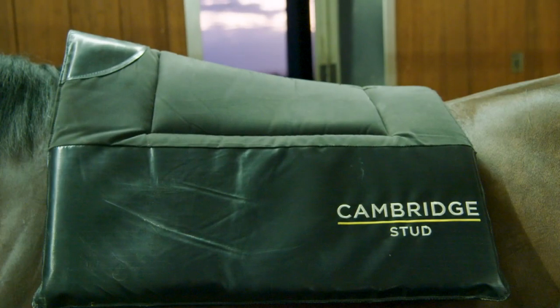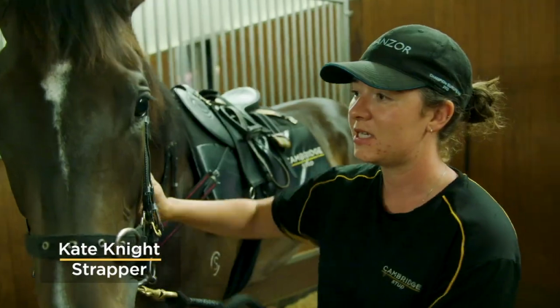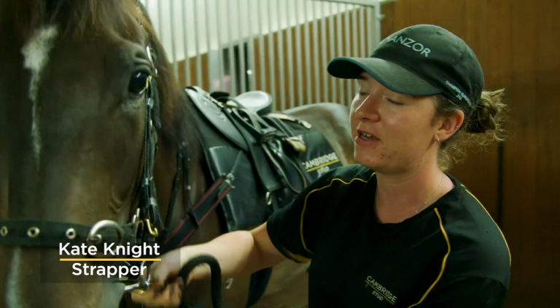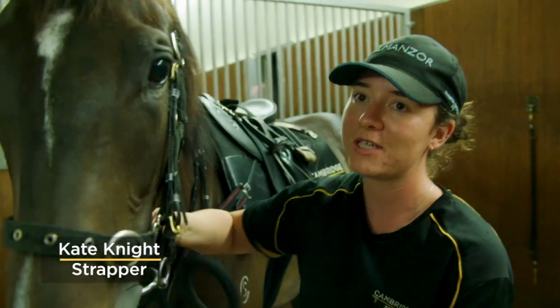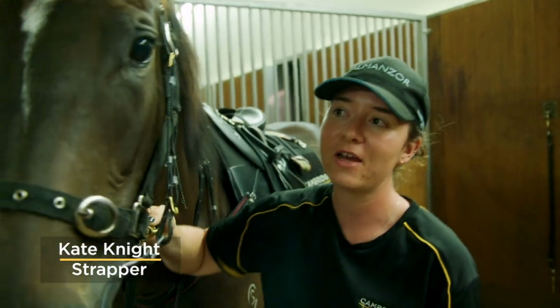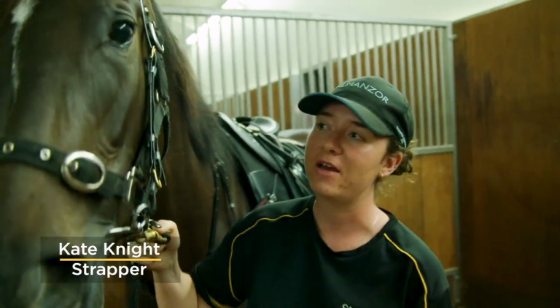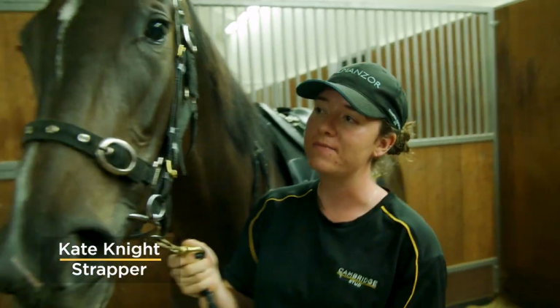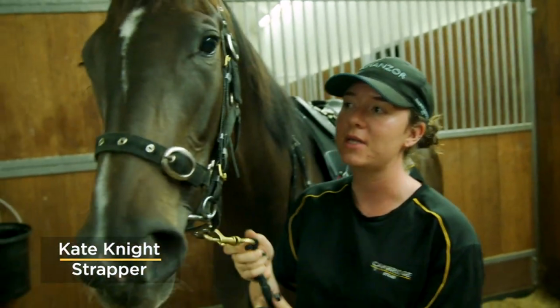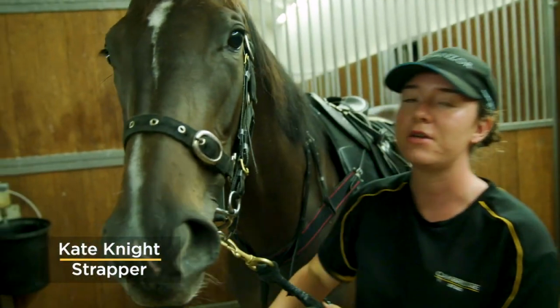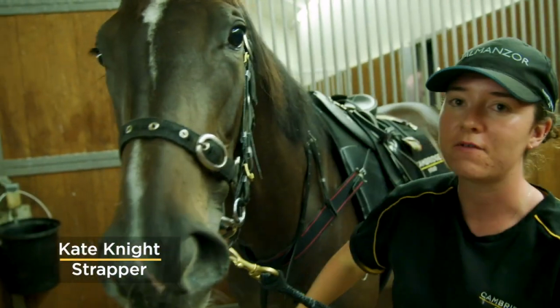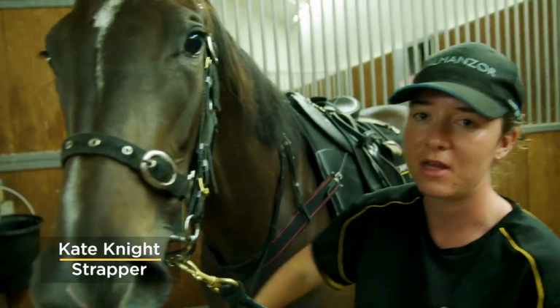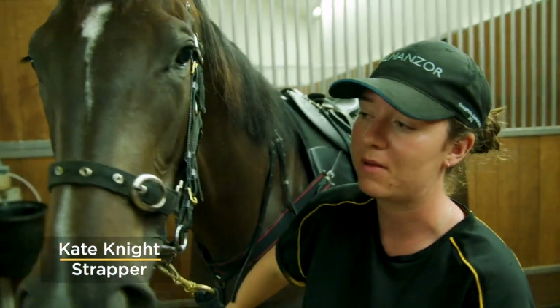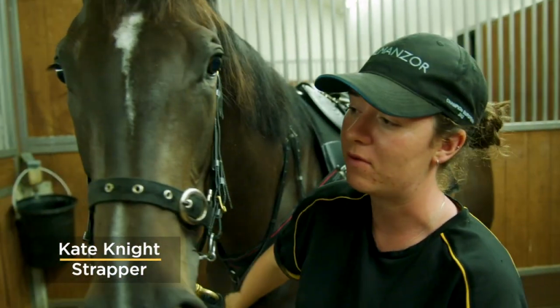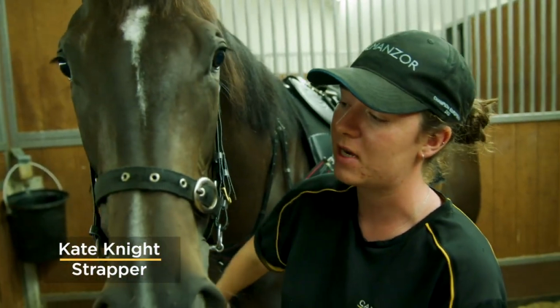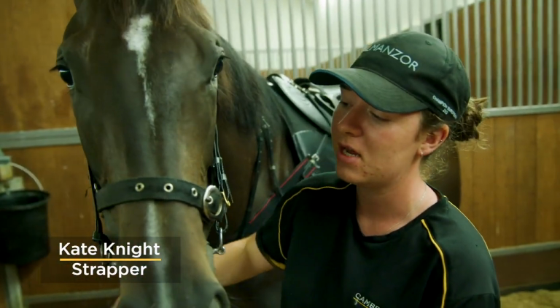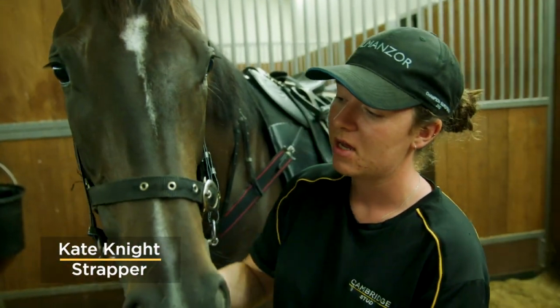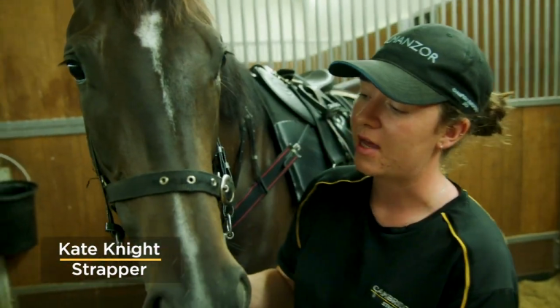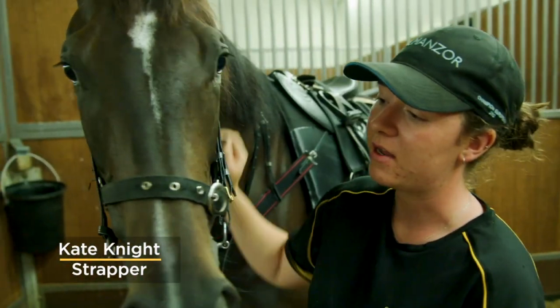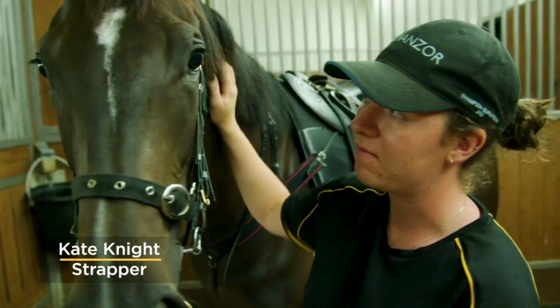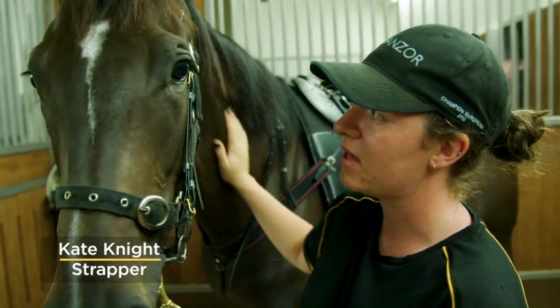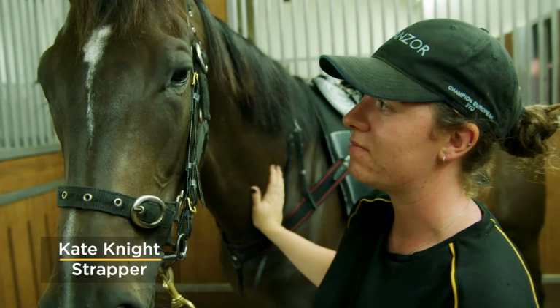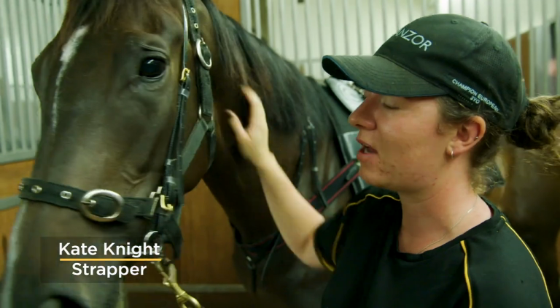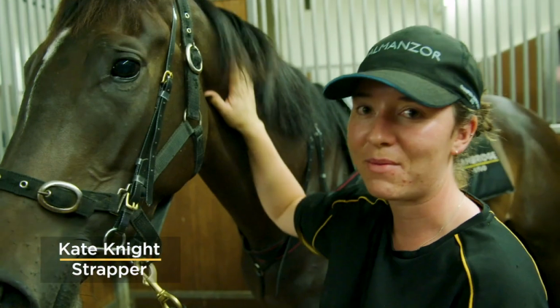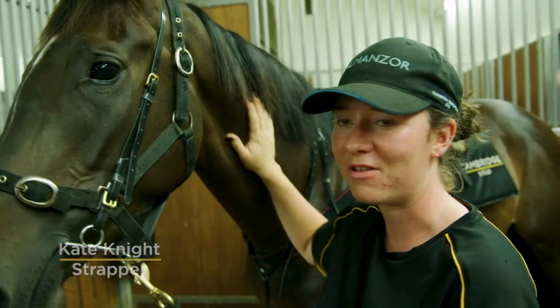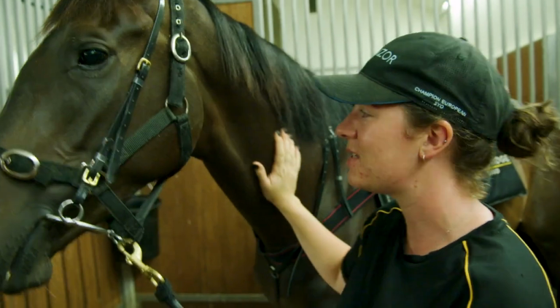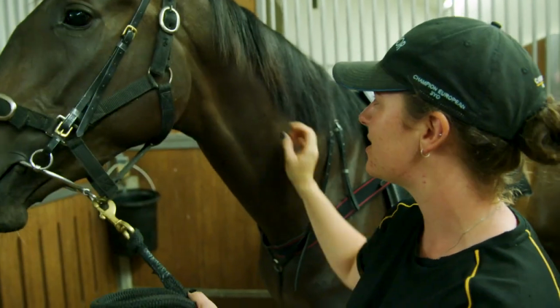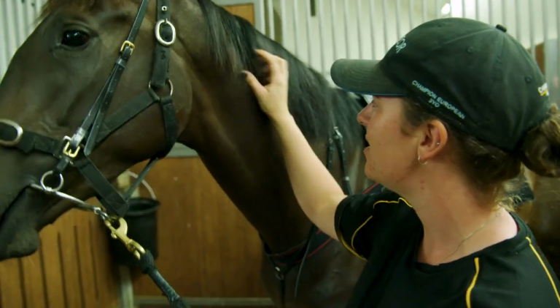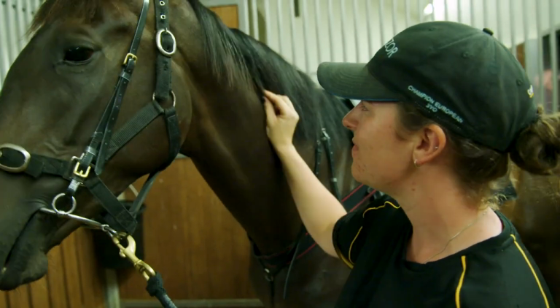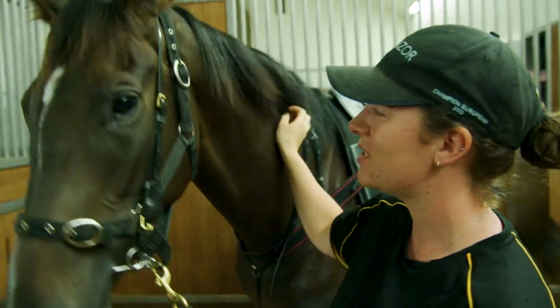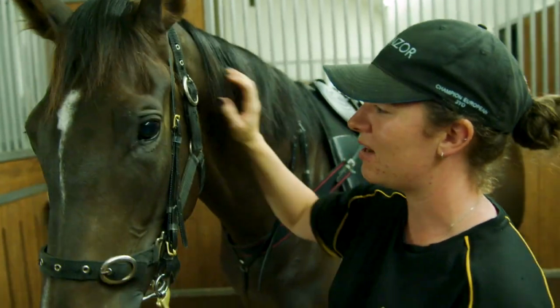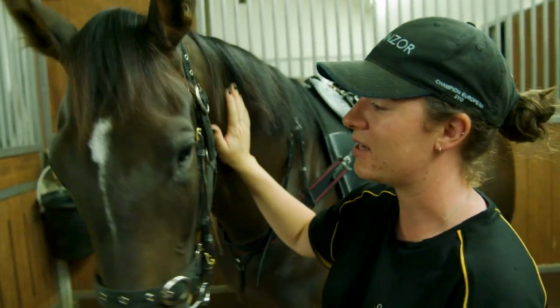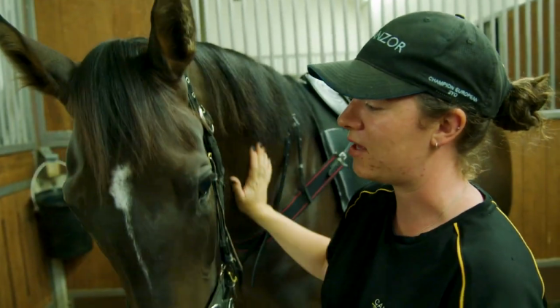This is Vanazza, a two-year-old filly by More Than Ready, and I strap her at the races. She's a really nice girl.